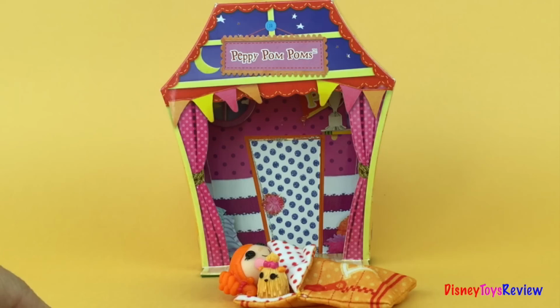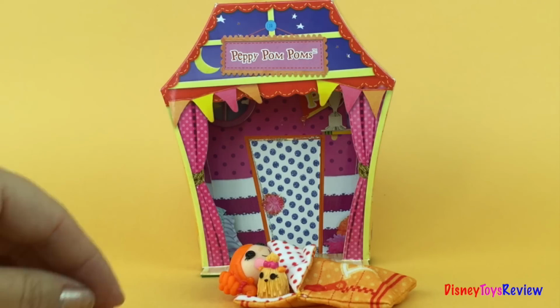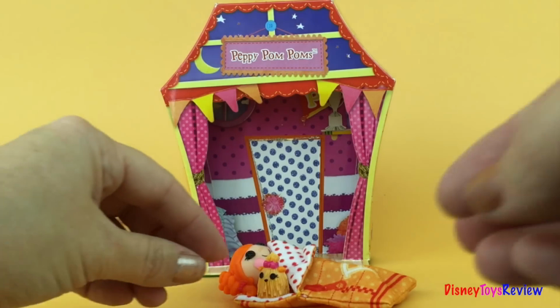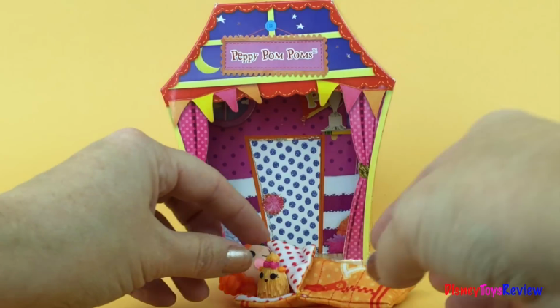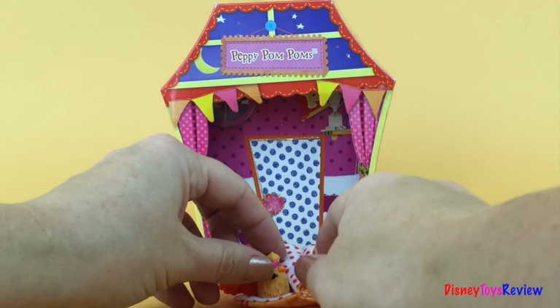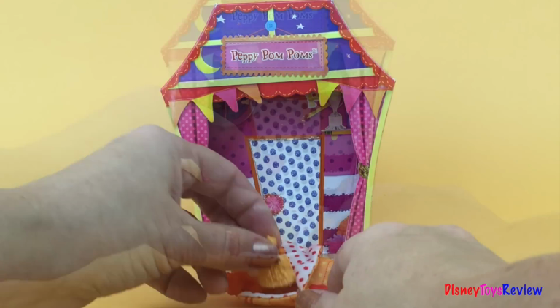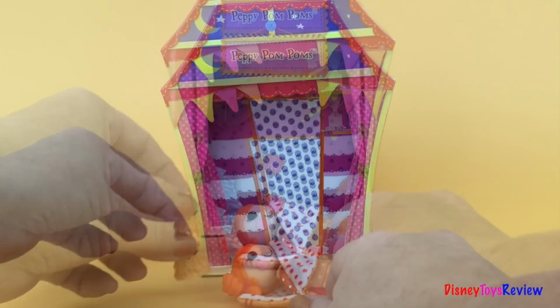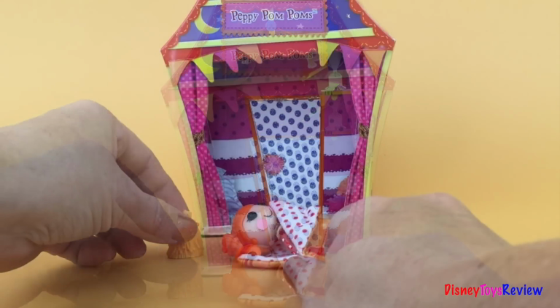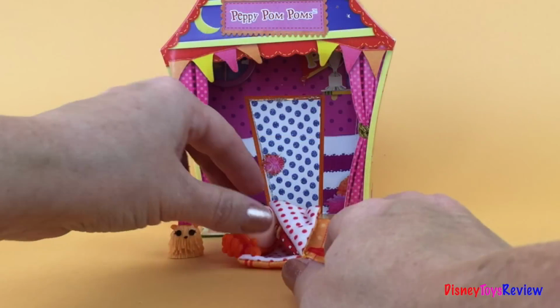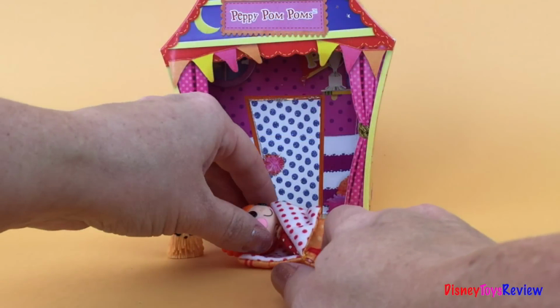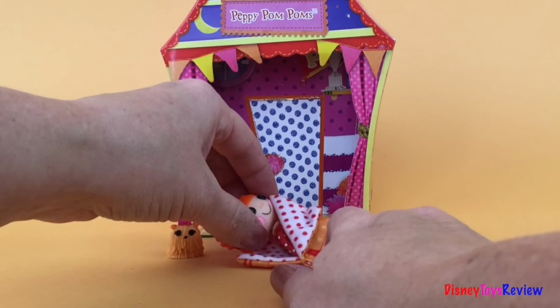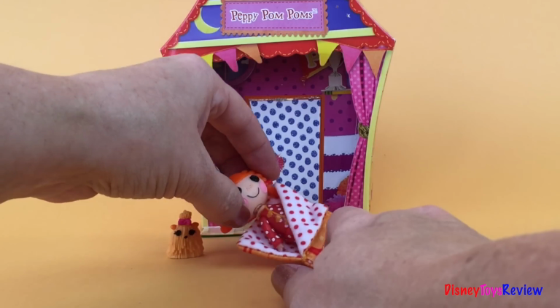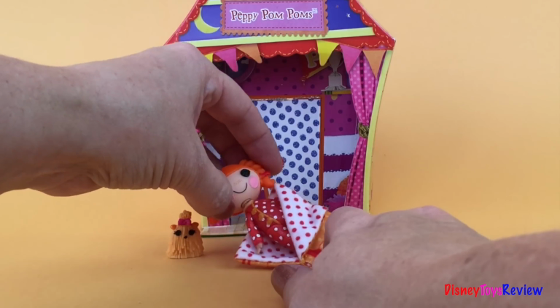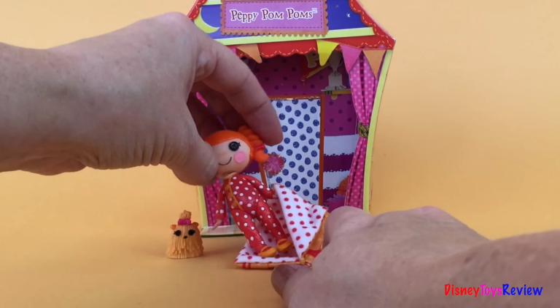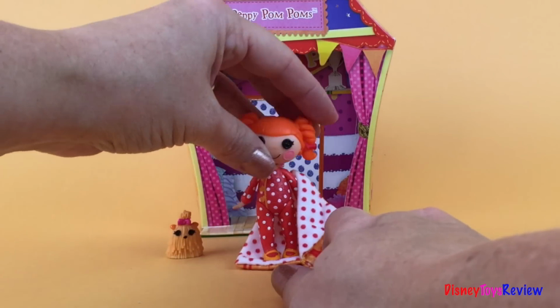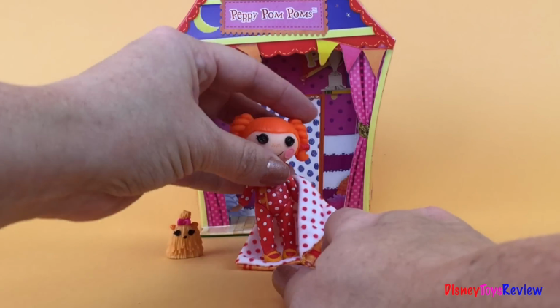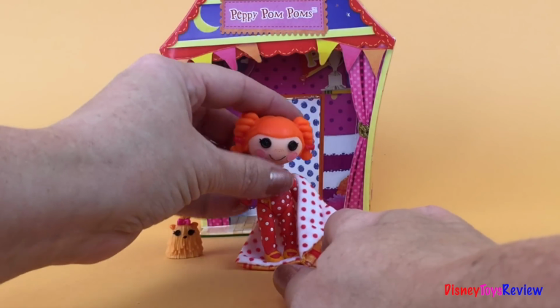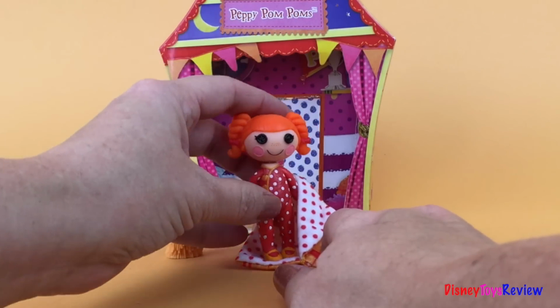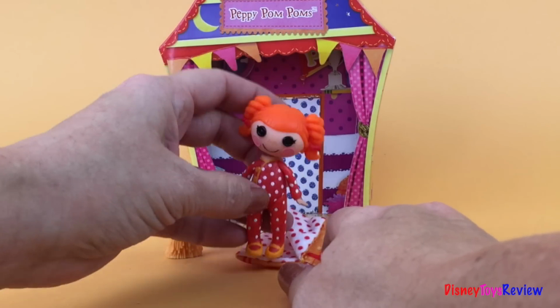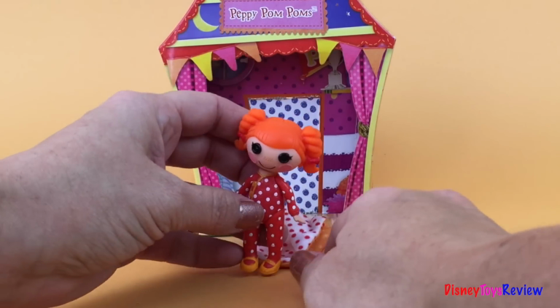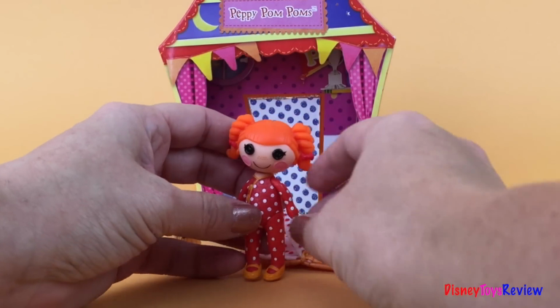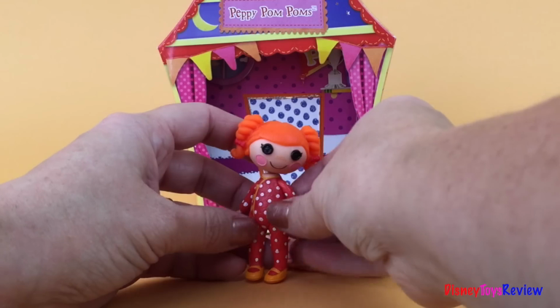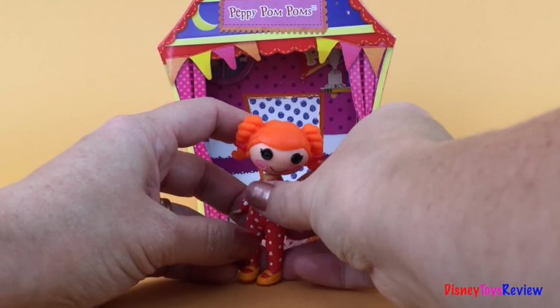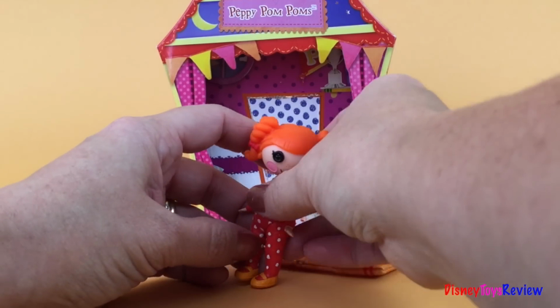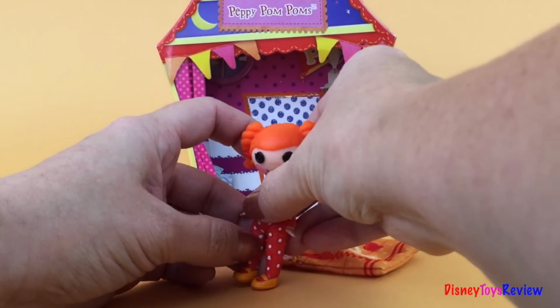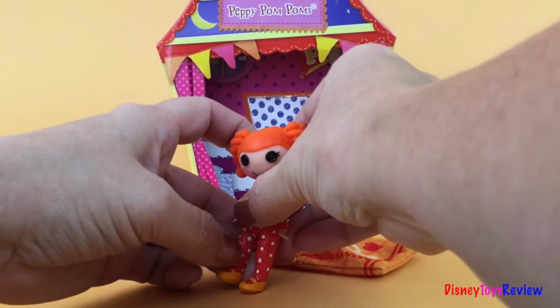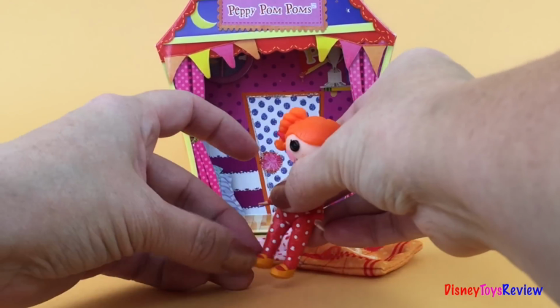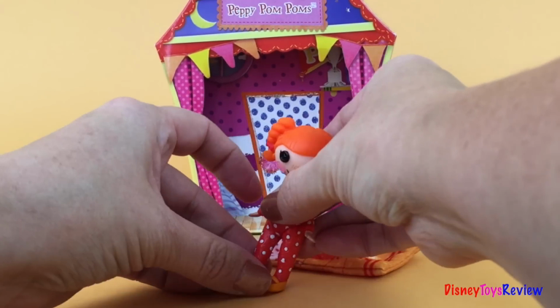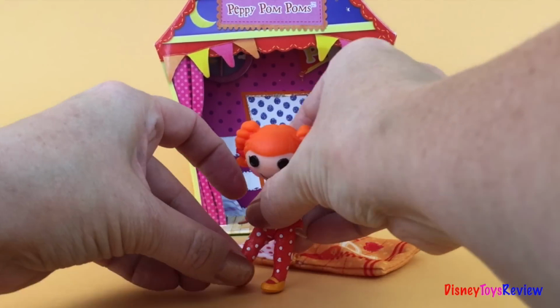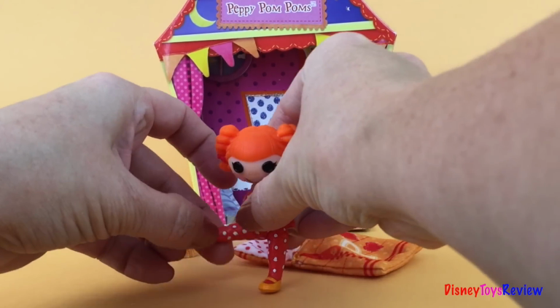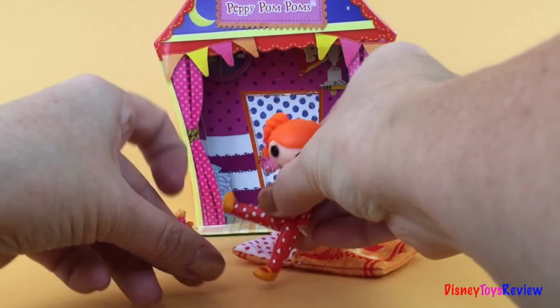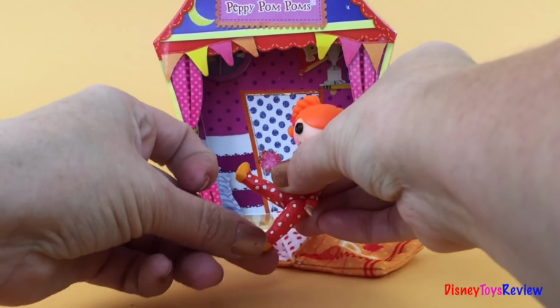I wonder who might come by later. Until then, she's going to sit down and play with her dog.